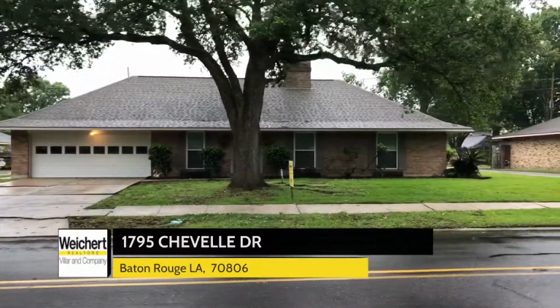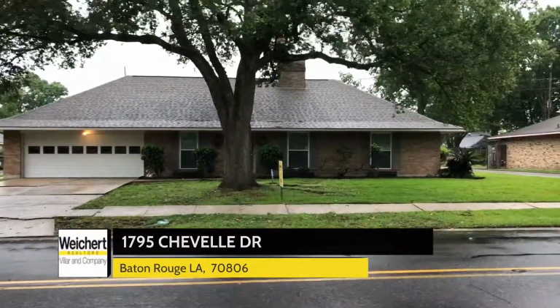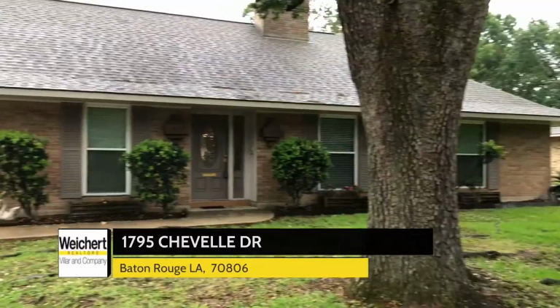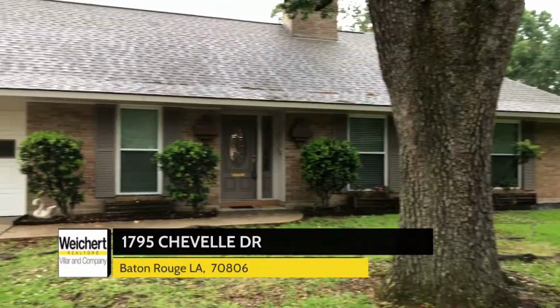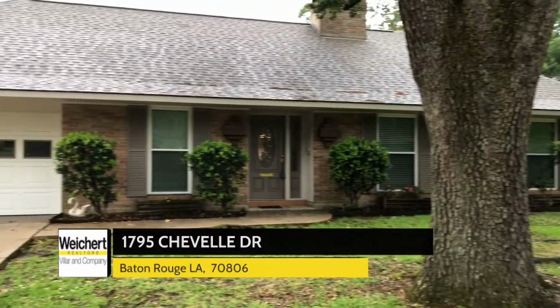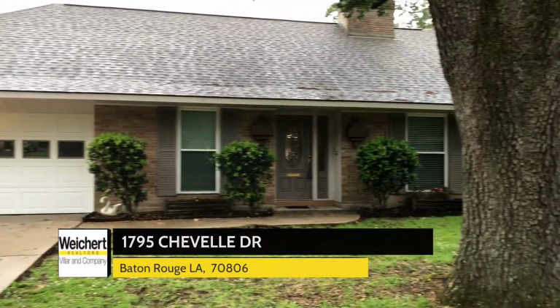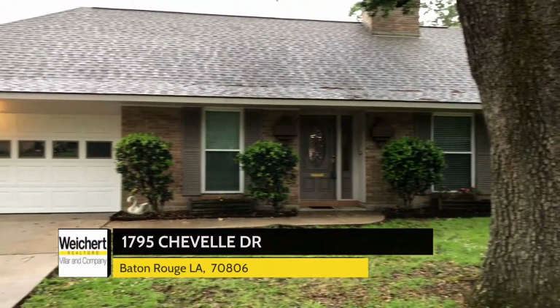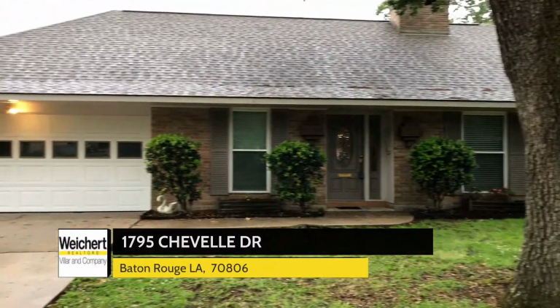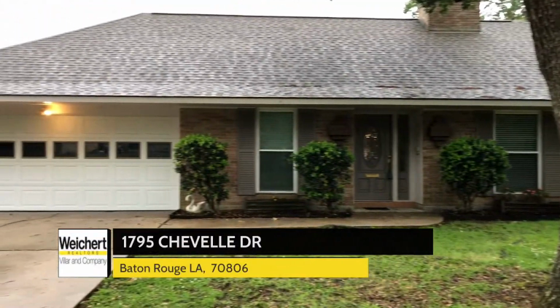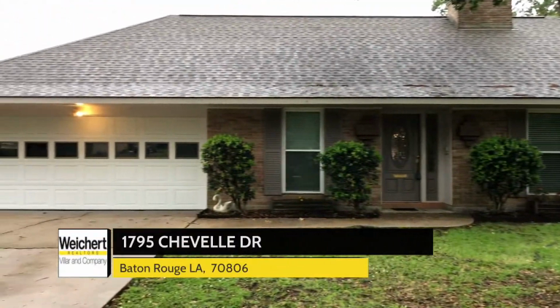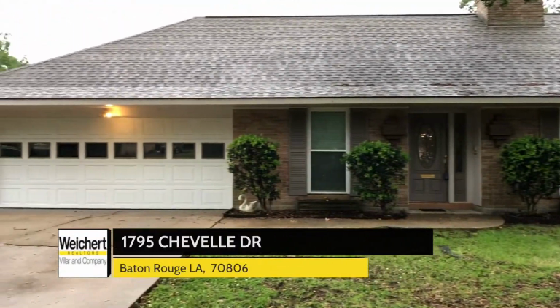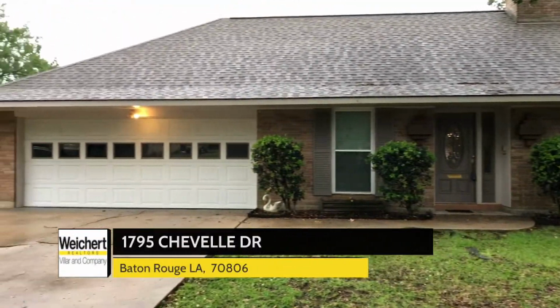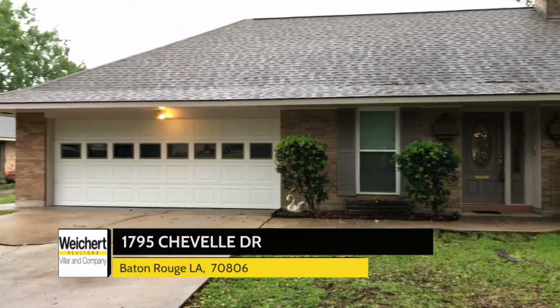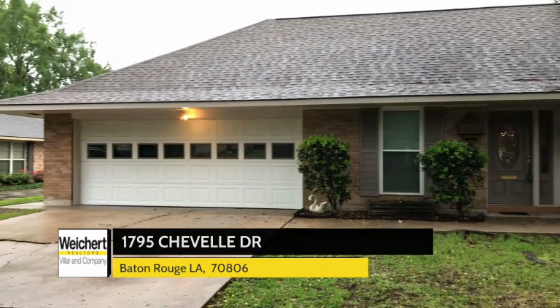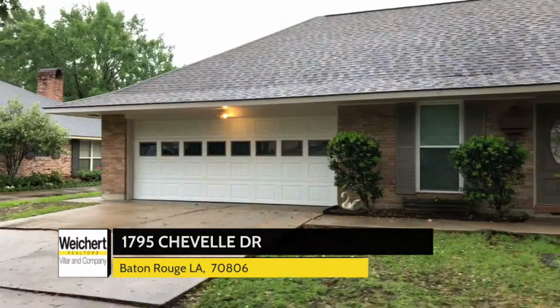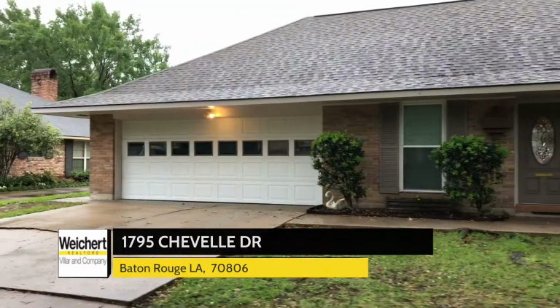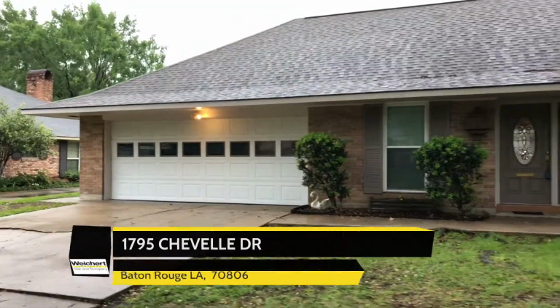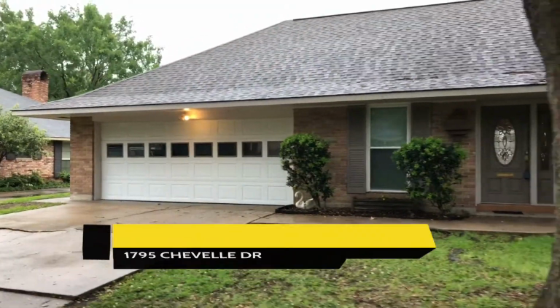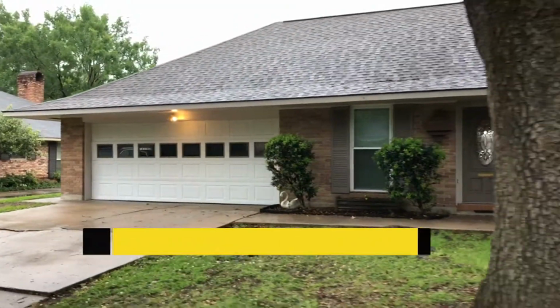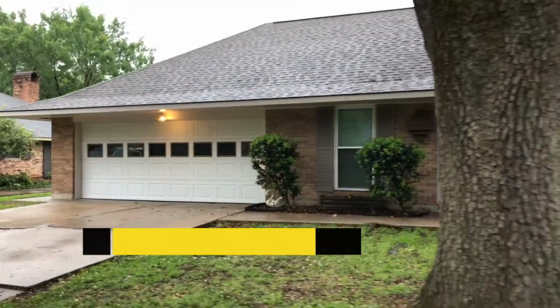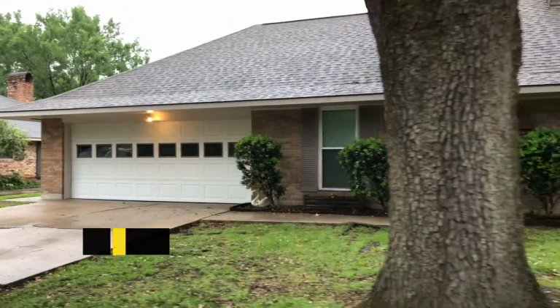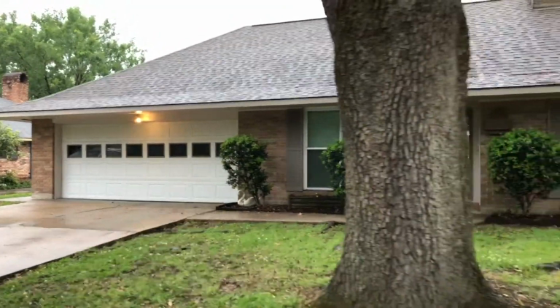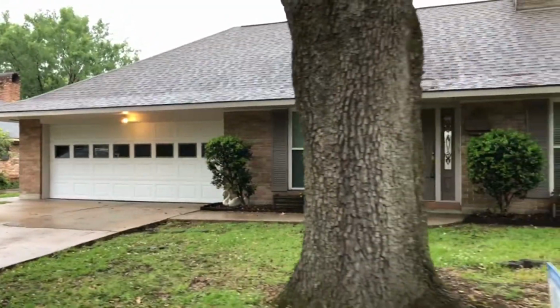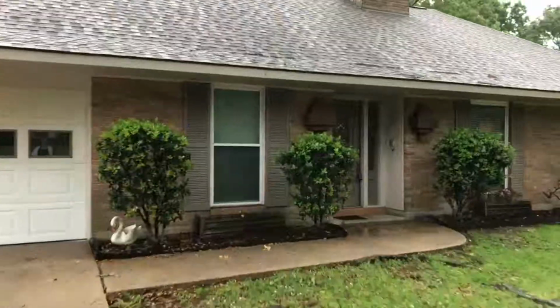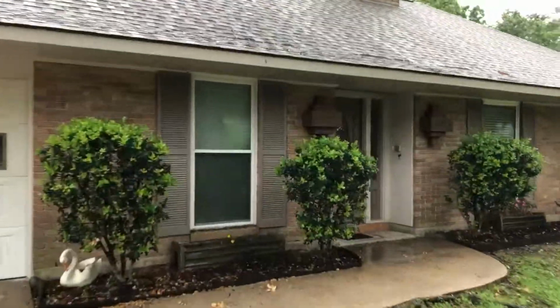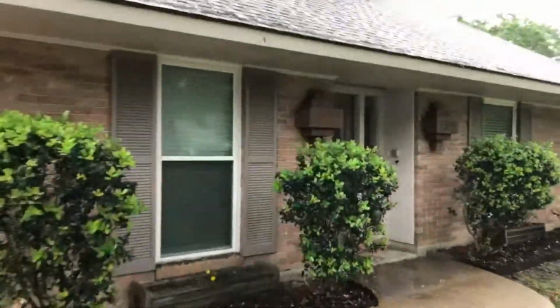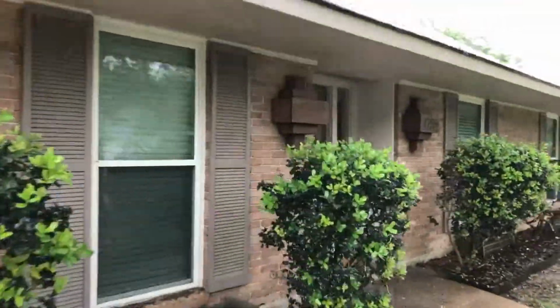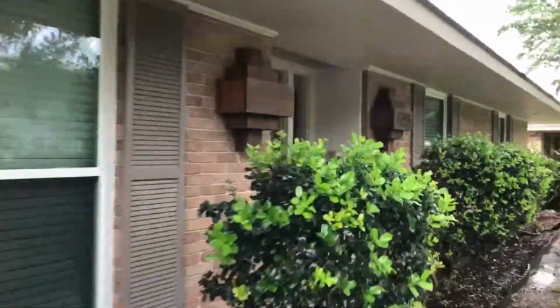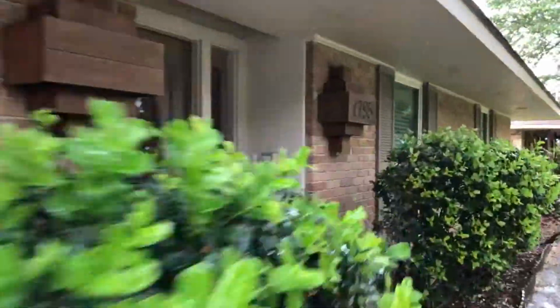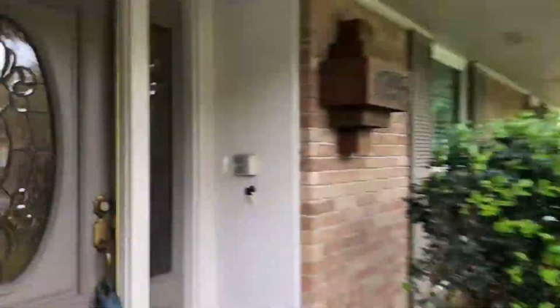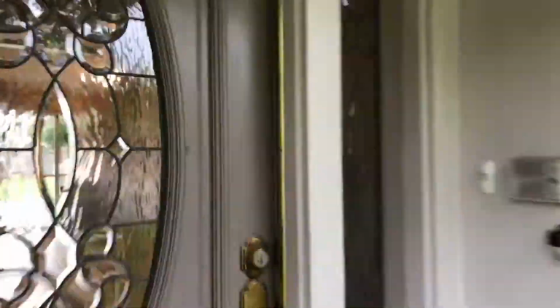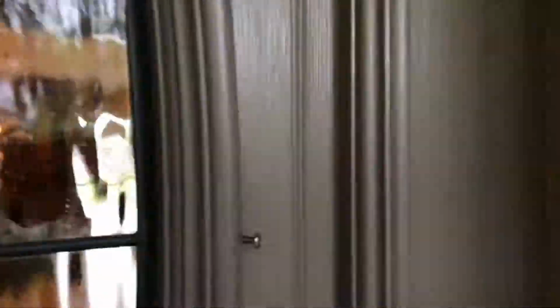Welcome to 1795 Chevelle Drive. This beautiful older home has been completely updated and is in the prestigious area of Baton Rouge.